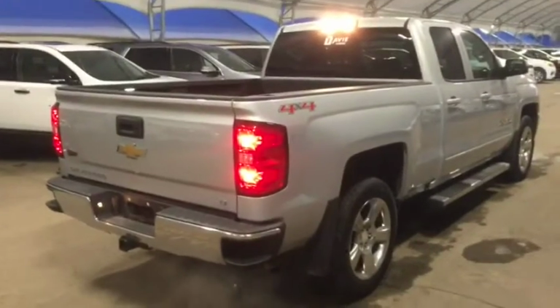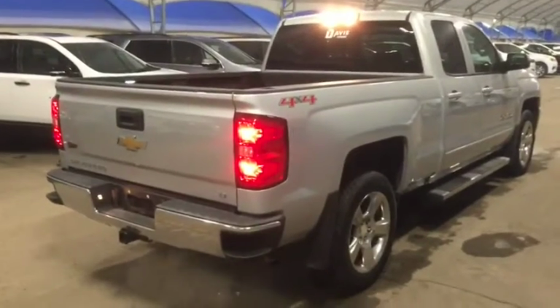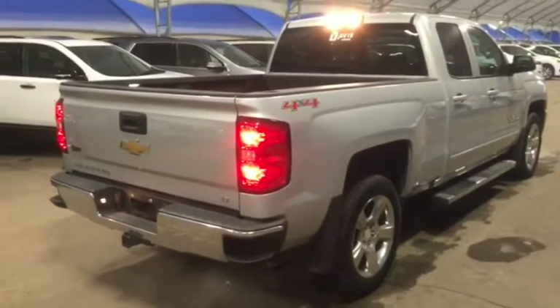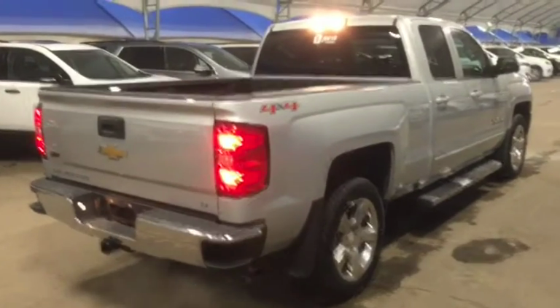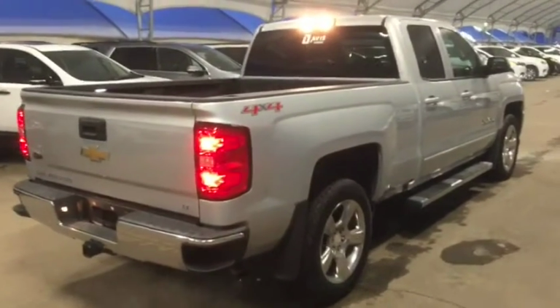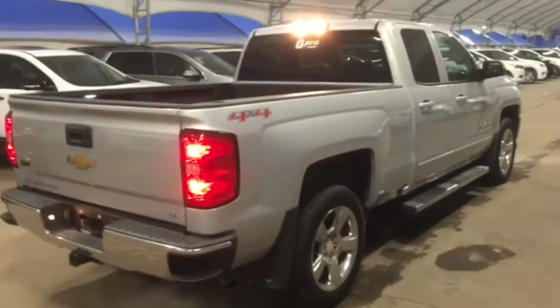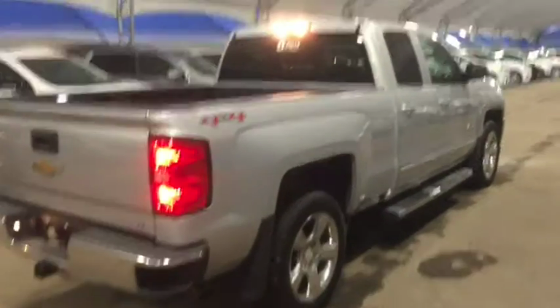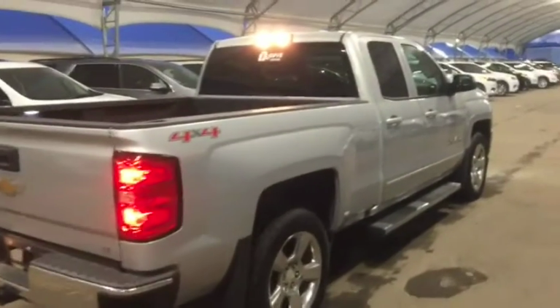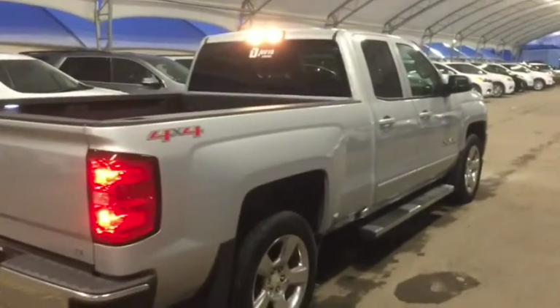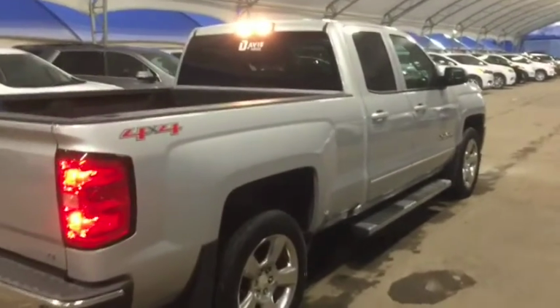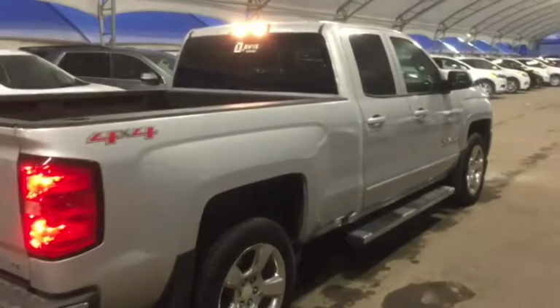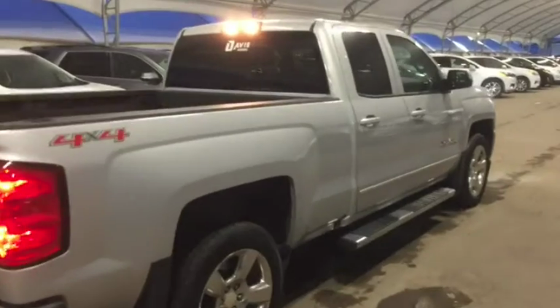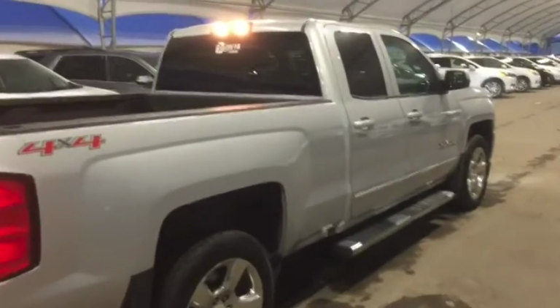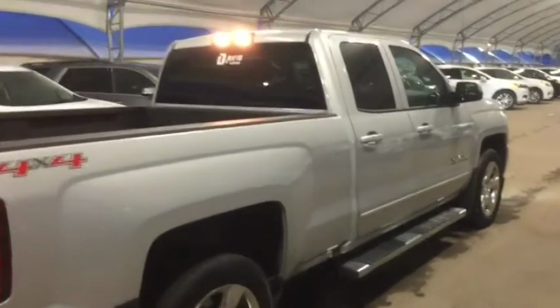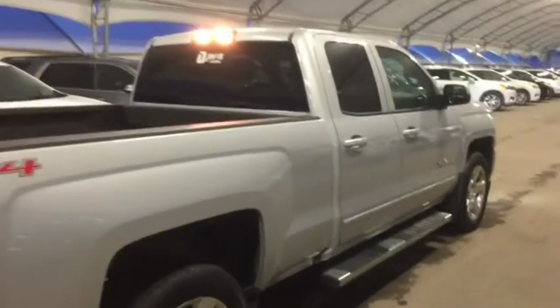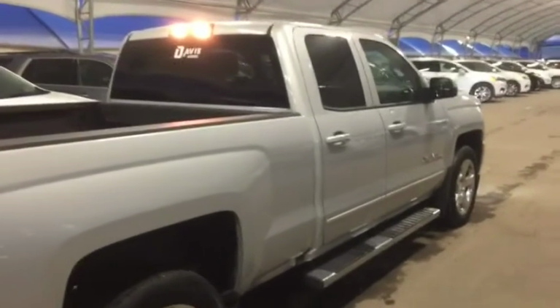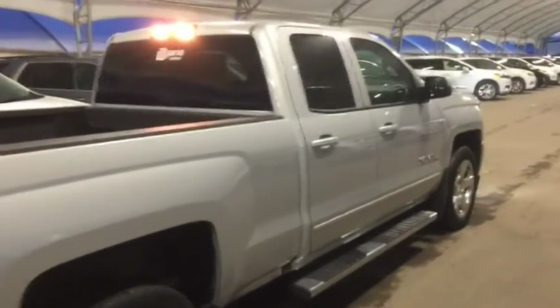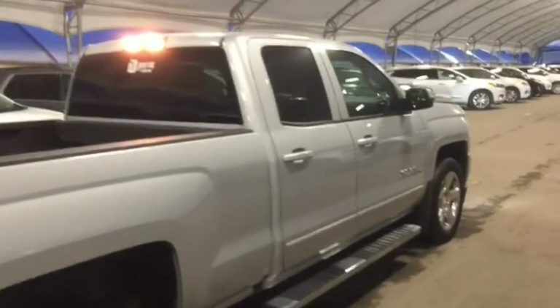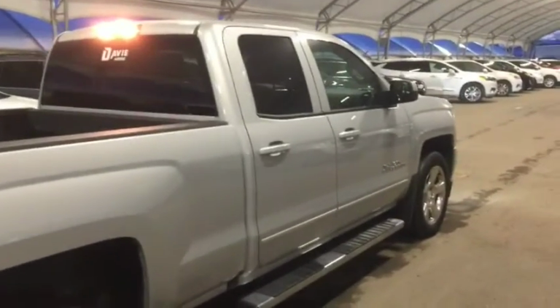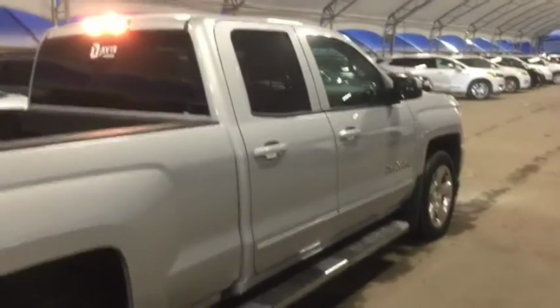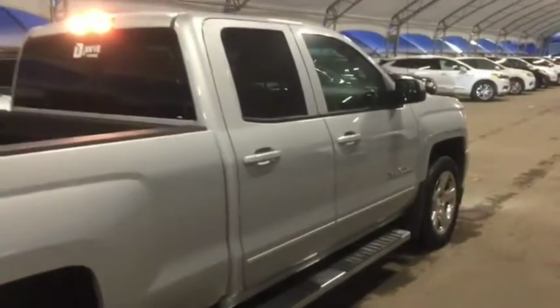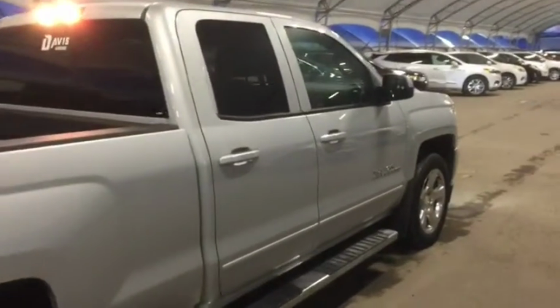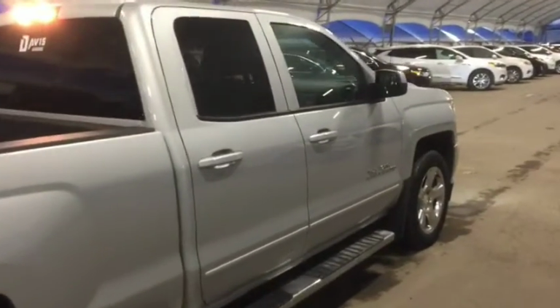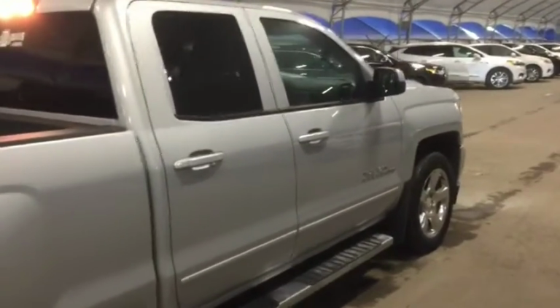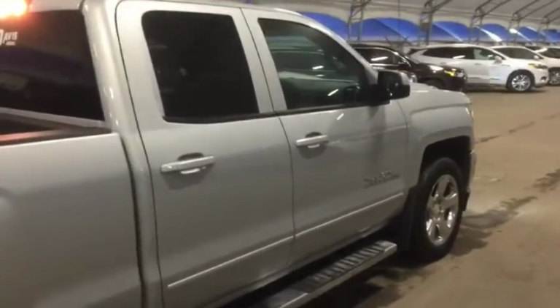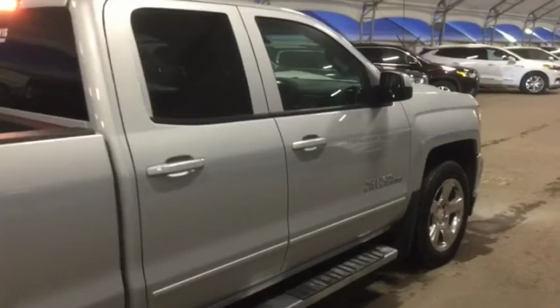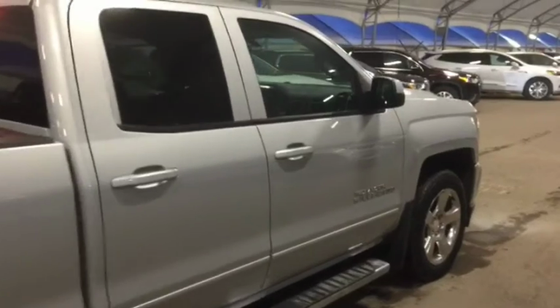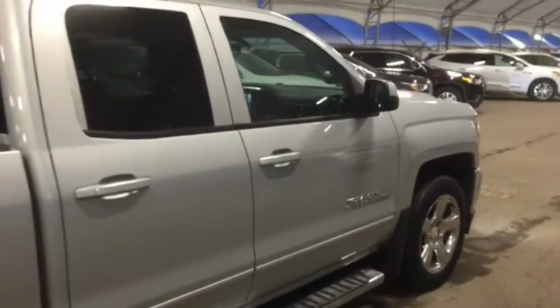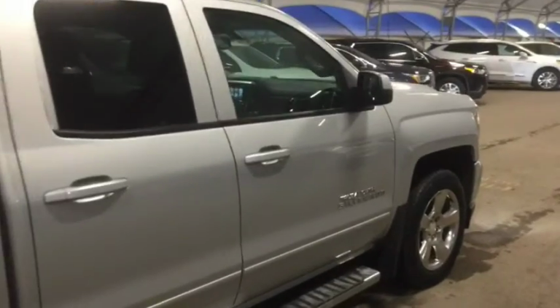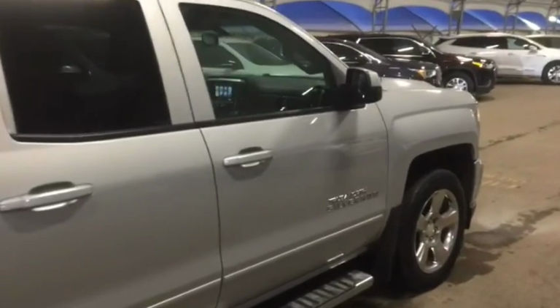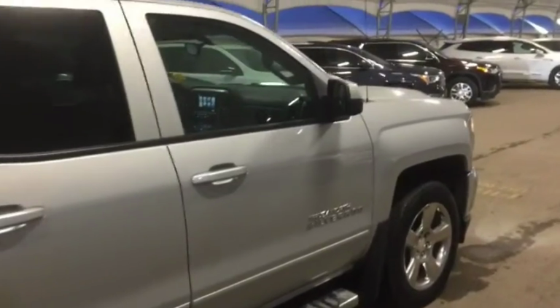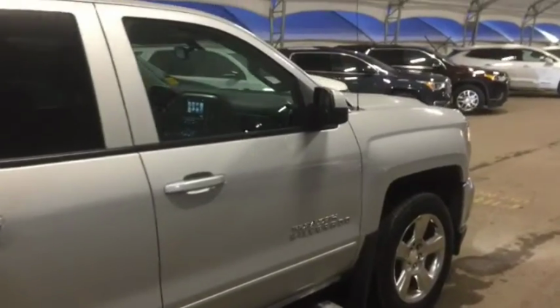So don't miss out on your new pre-owned Silverado 1500. Hurry in to Davis Chevrolet and book a test drive with one of our product specialists today.